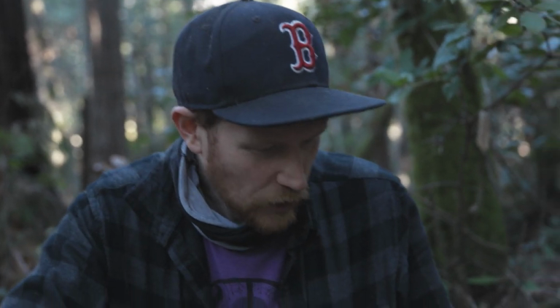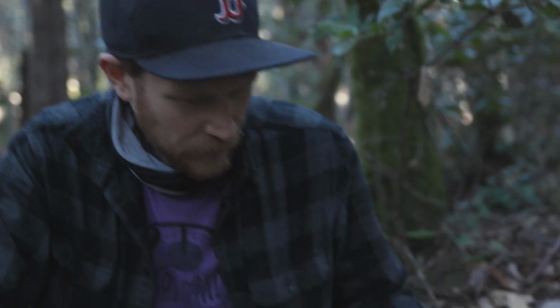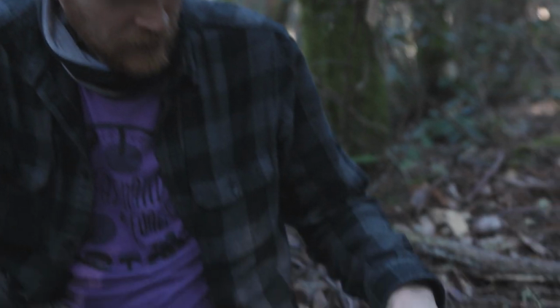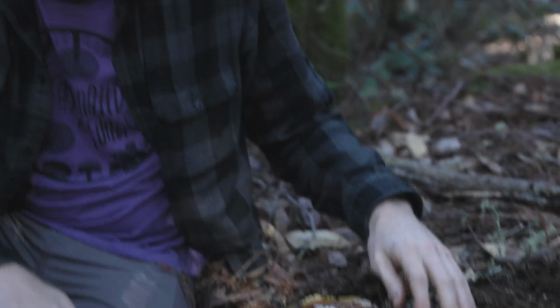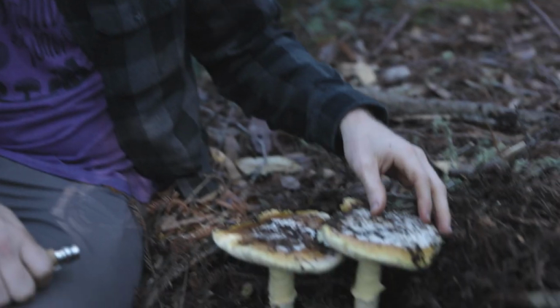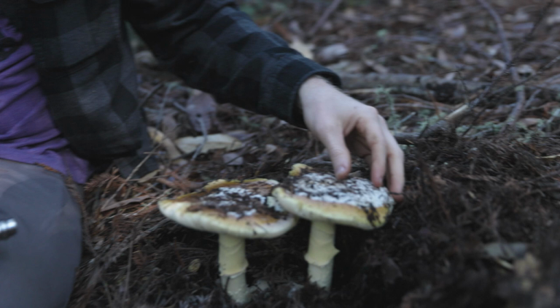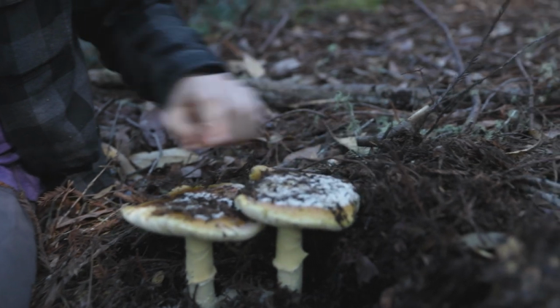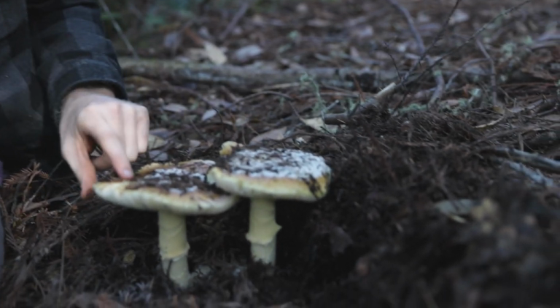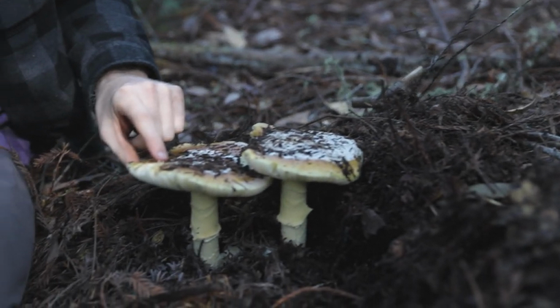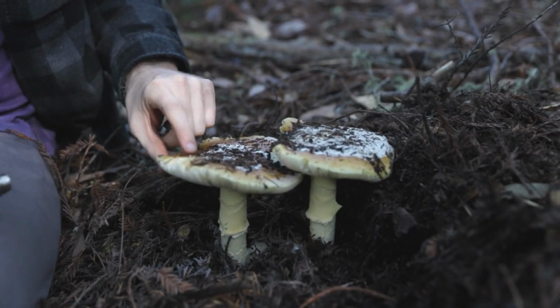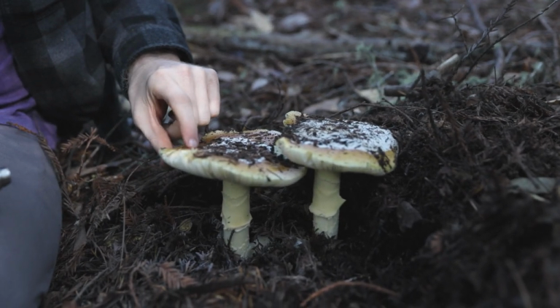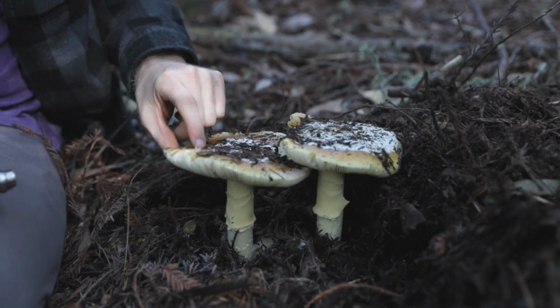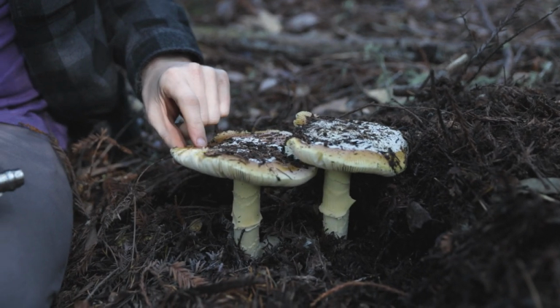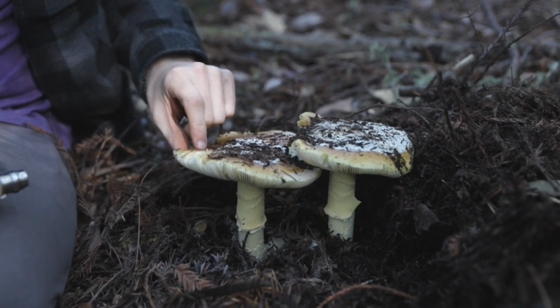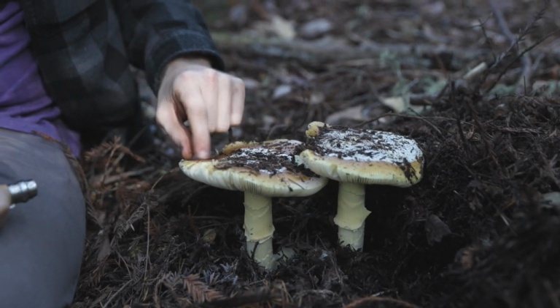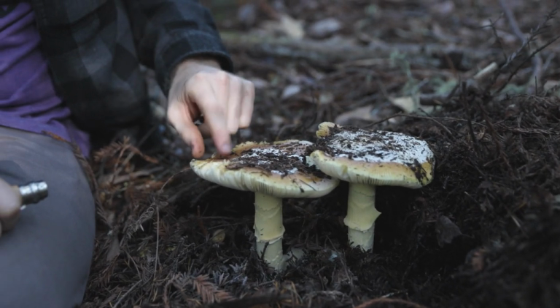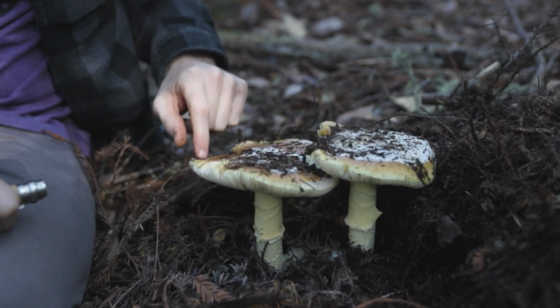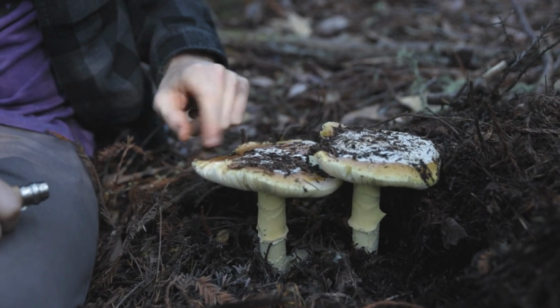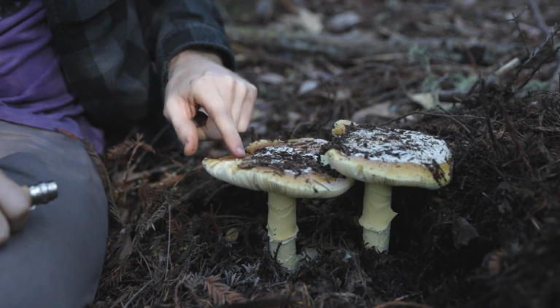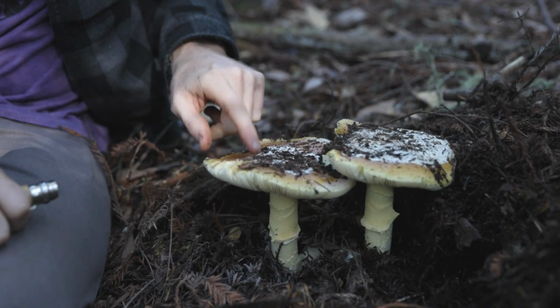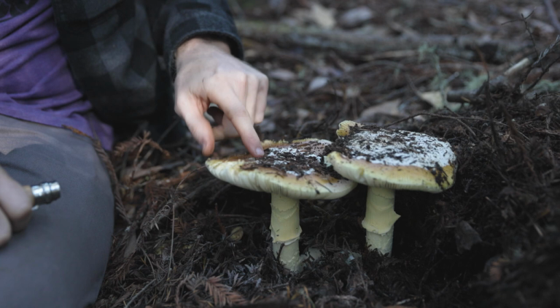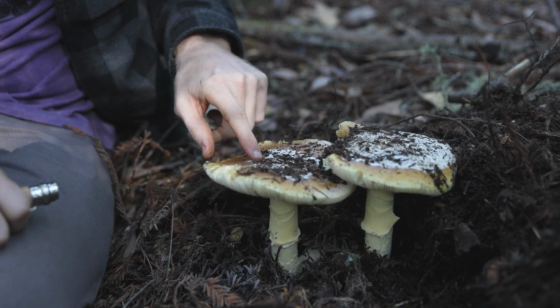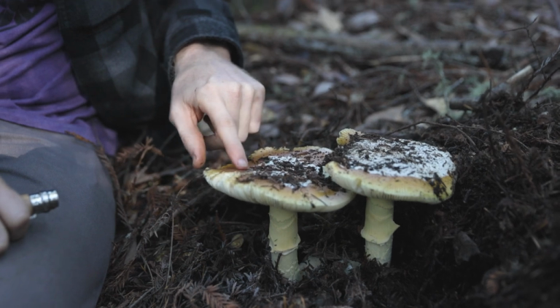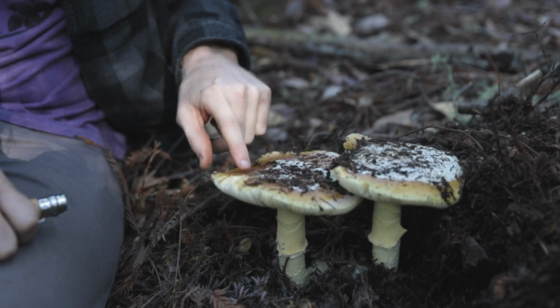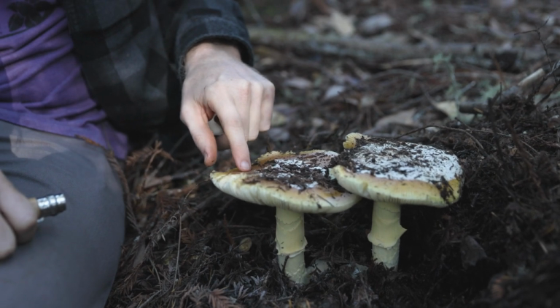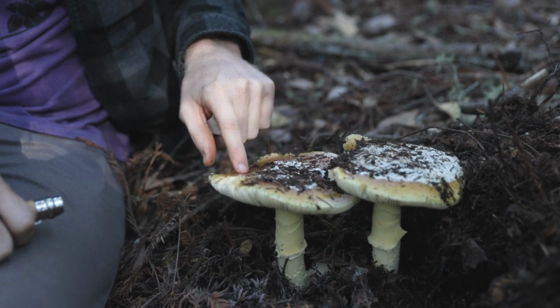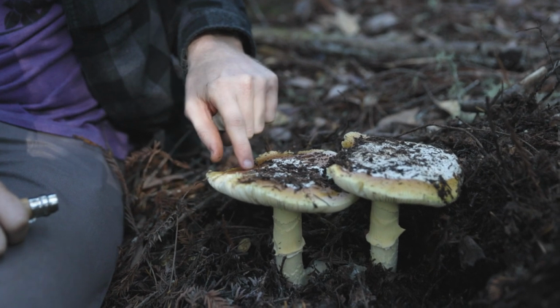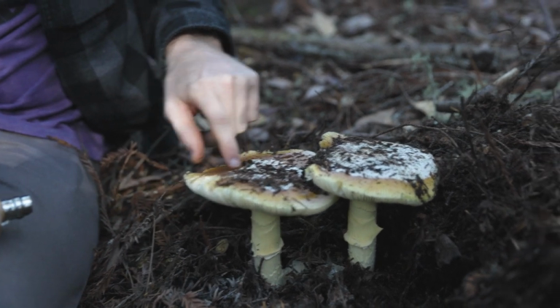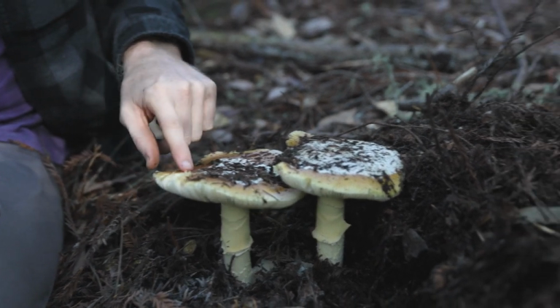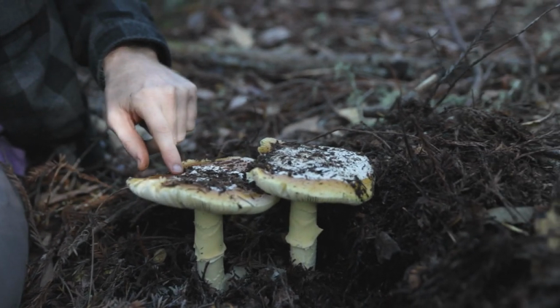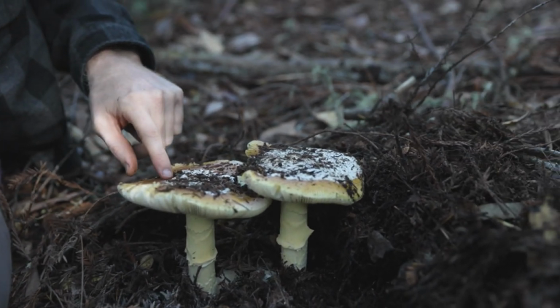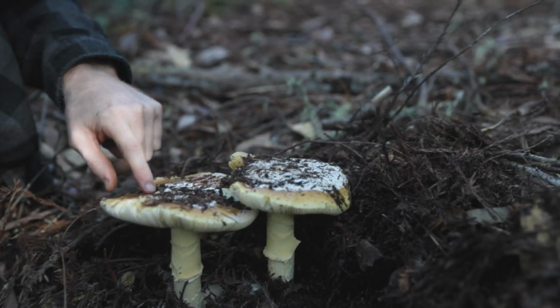The first thing to look out for is this dark yellow color. There are a lot of other yellow Amanitas, but they're much brighter yellow. This is a very dark, almost golden-brown color.